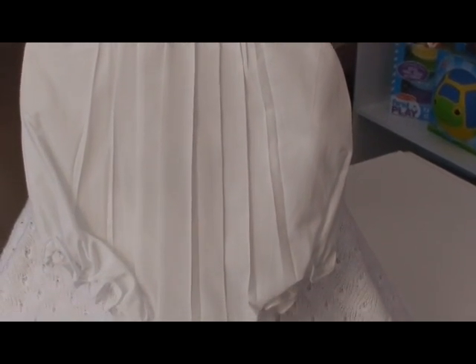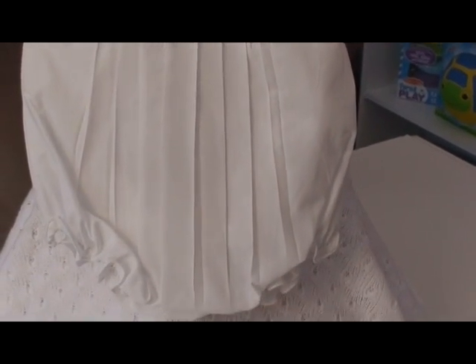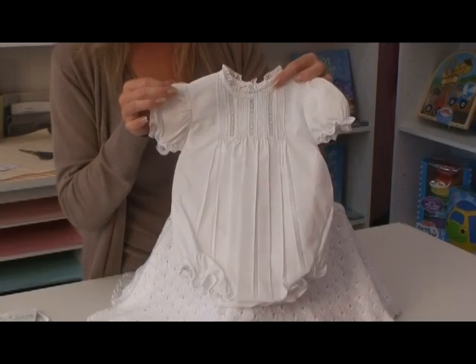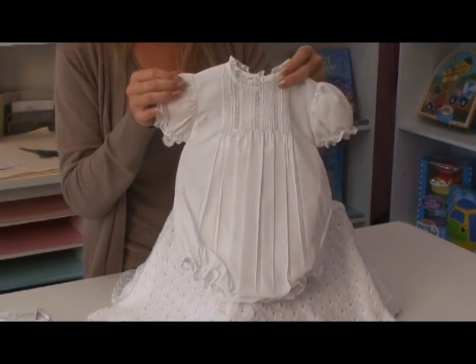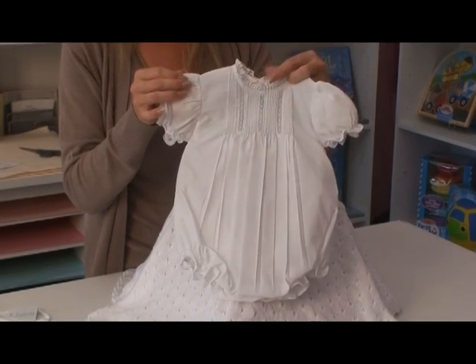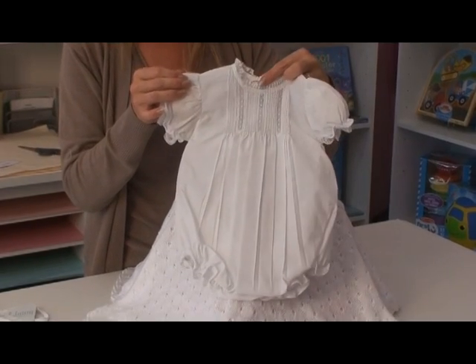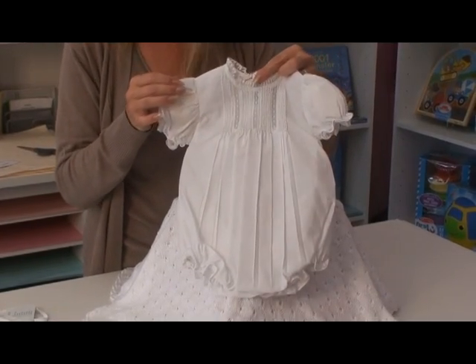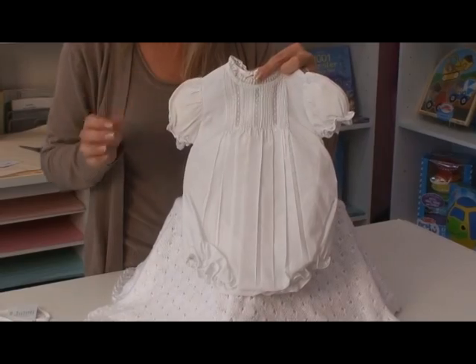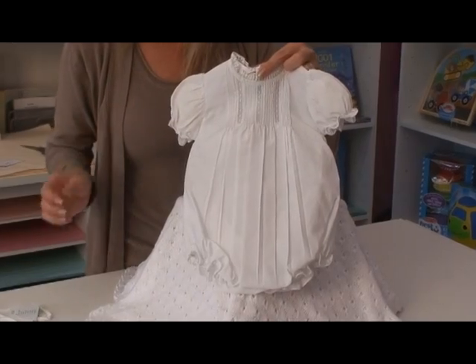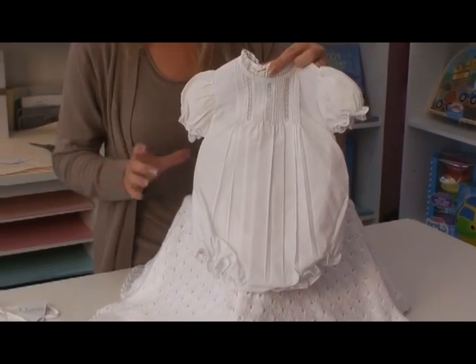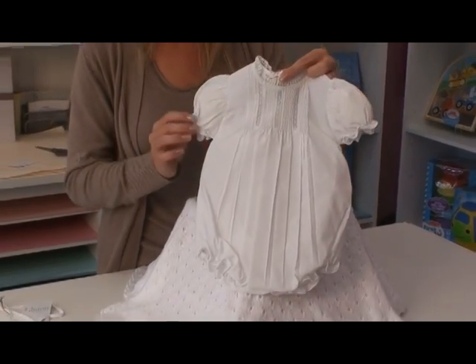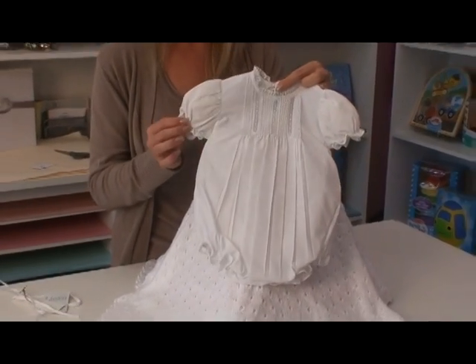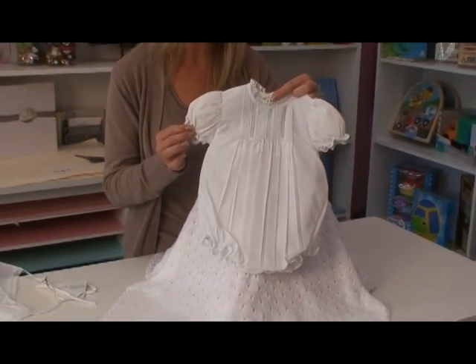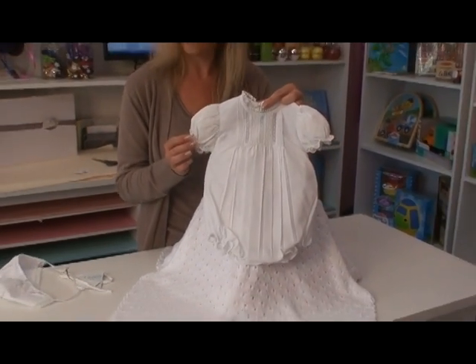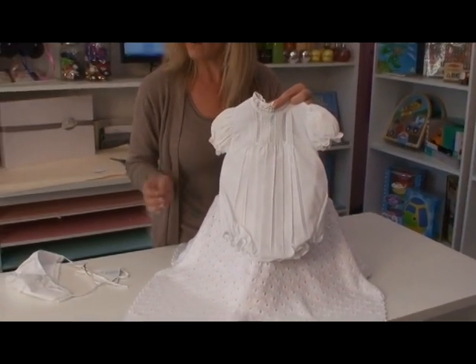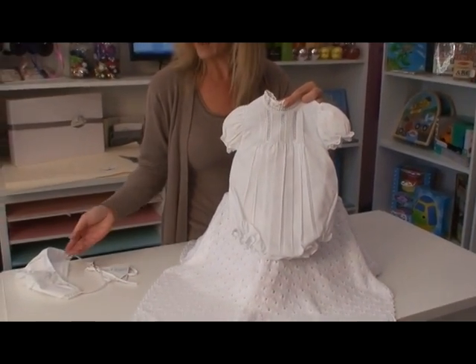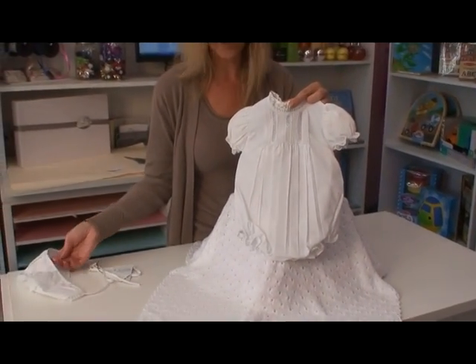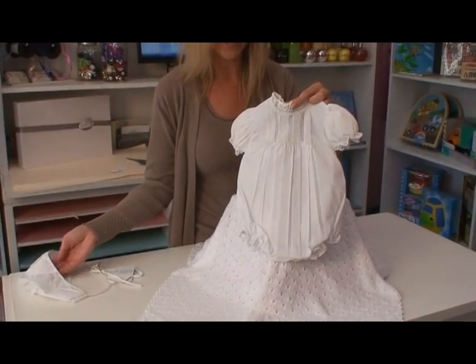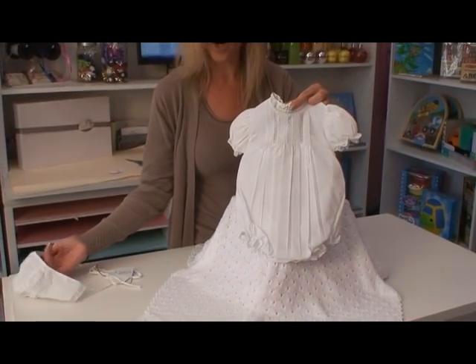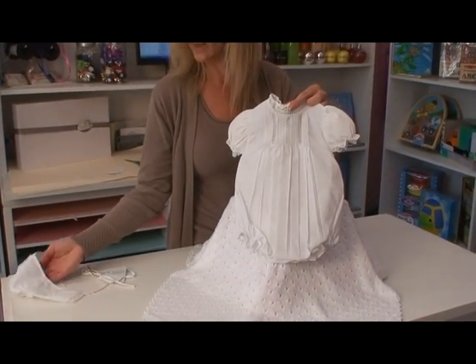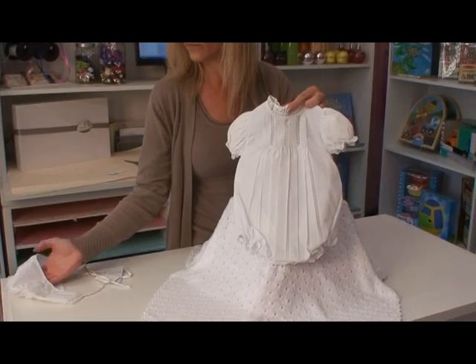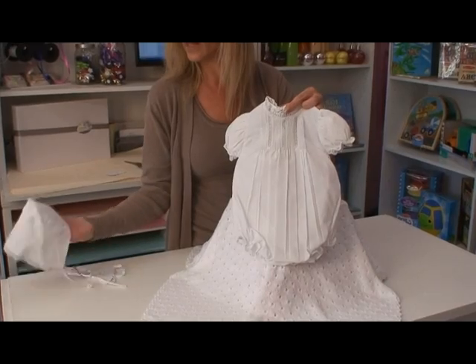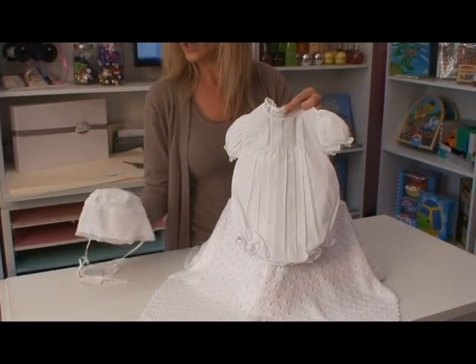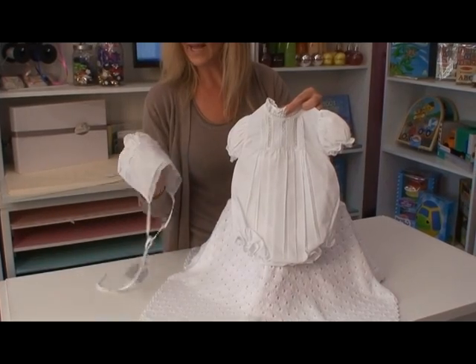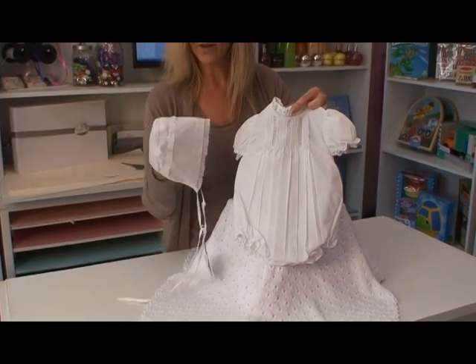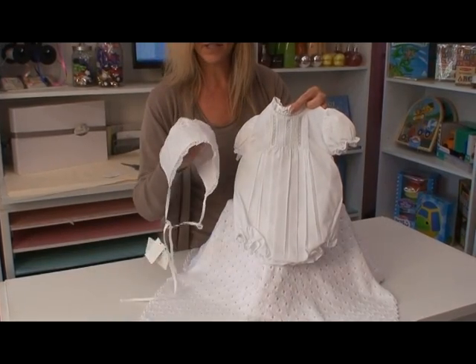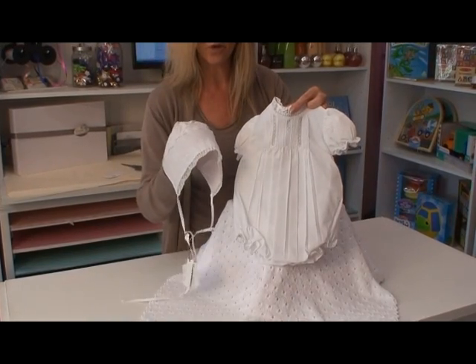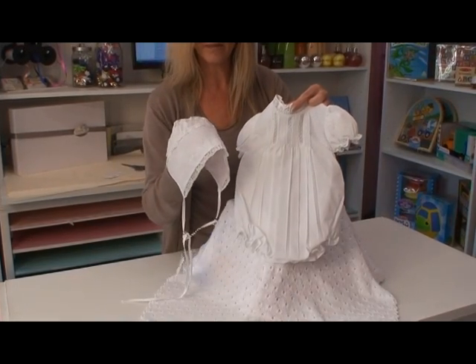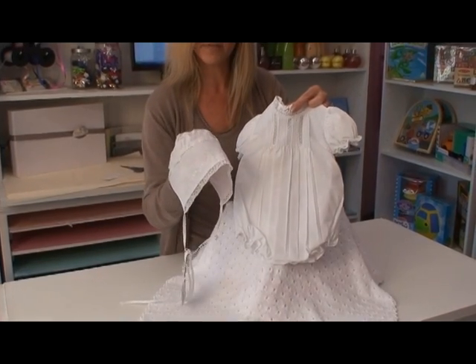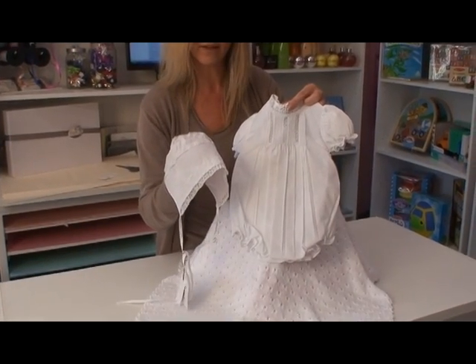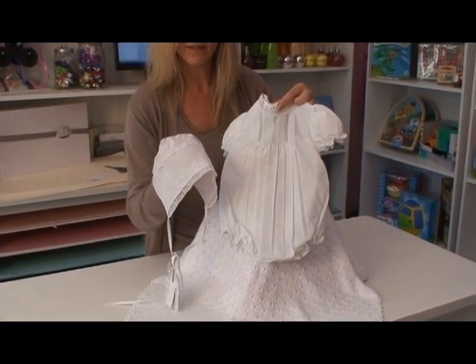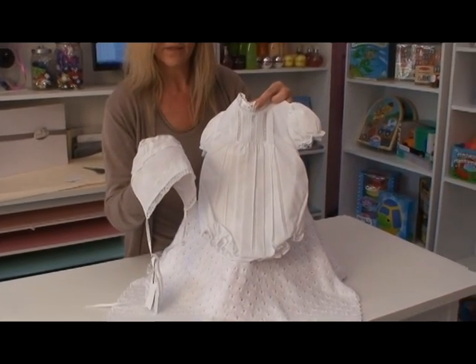It's classic all on its own, perfect for a casual service or for an after-services party. Or you can purchase separately a bonnet that matches perfectly.